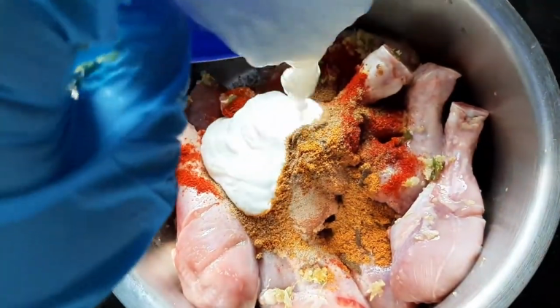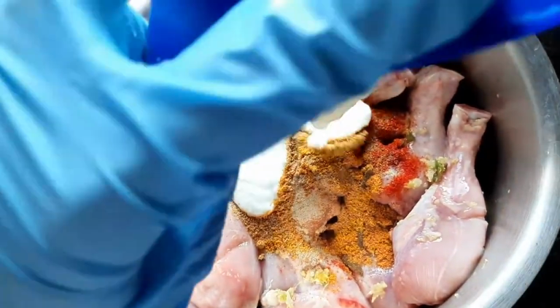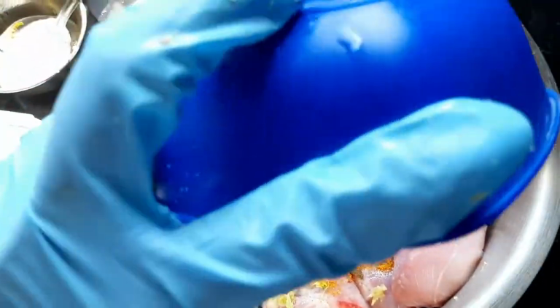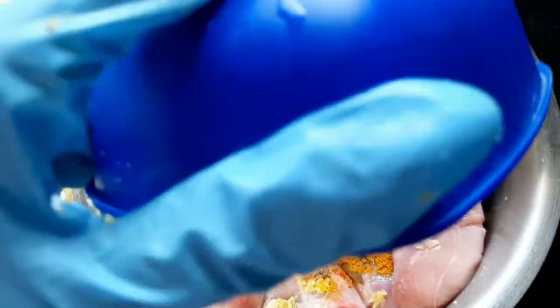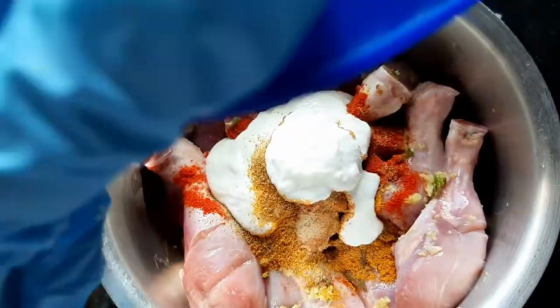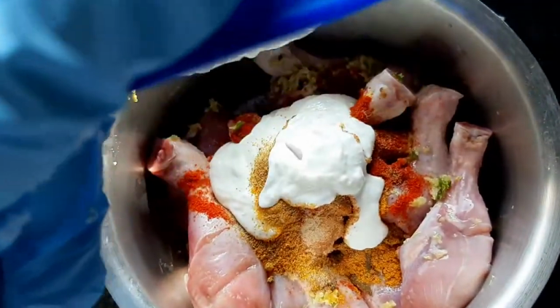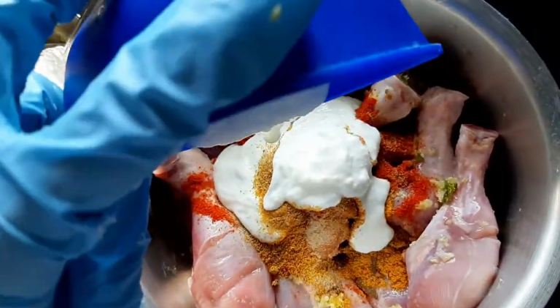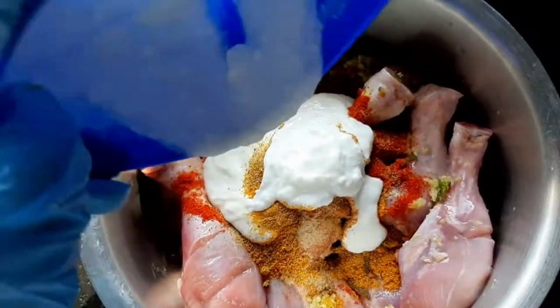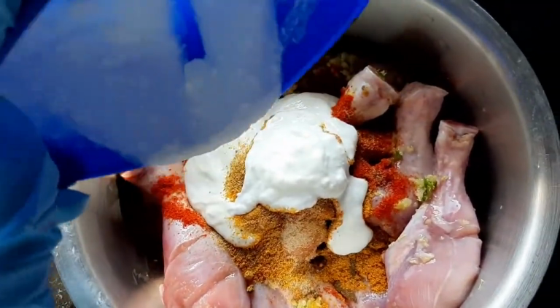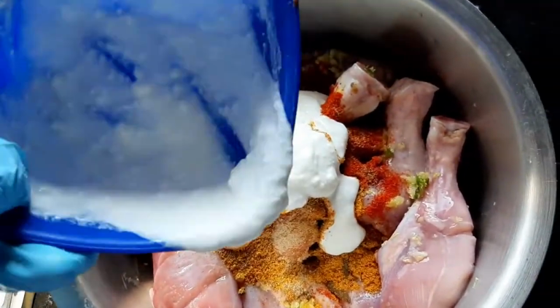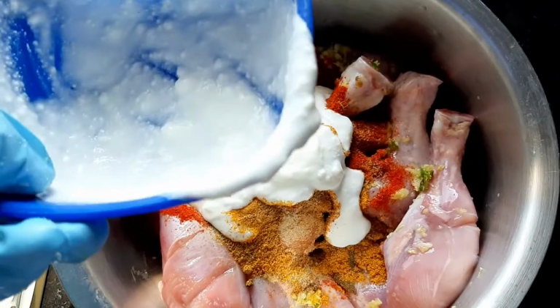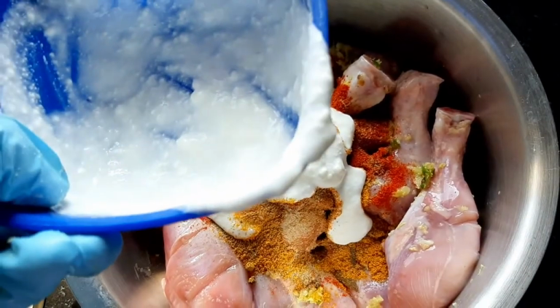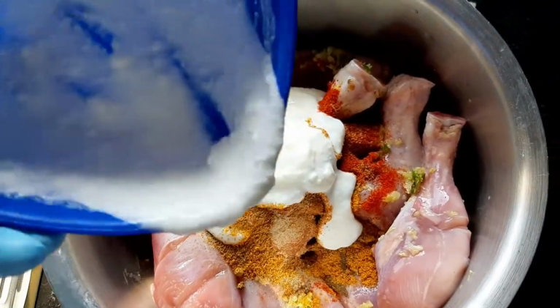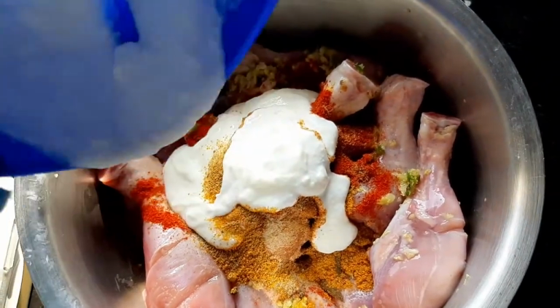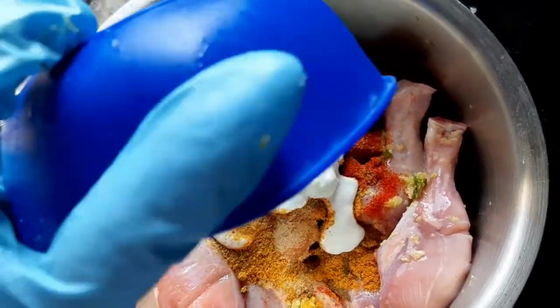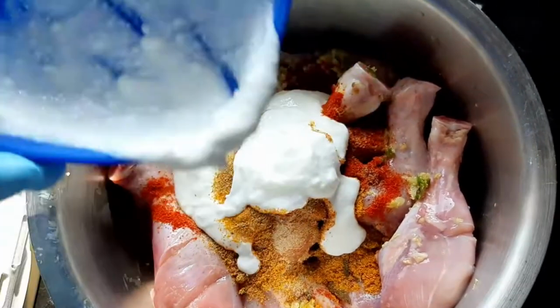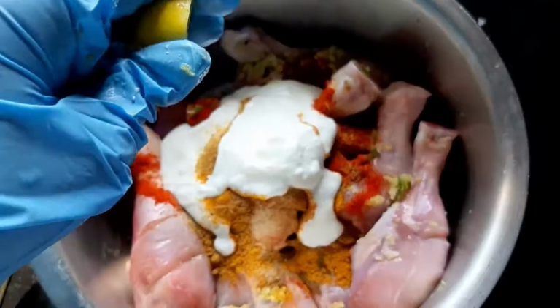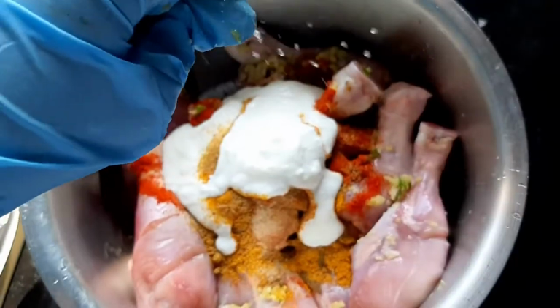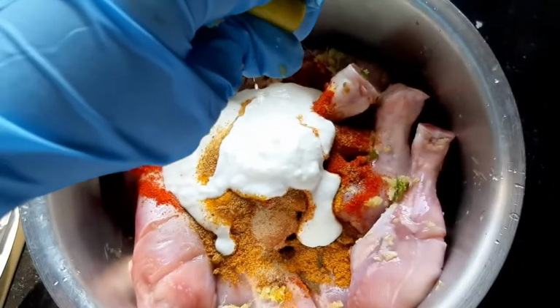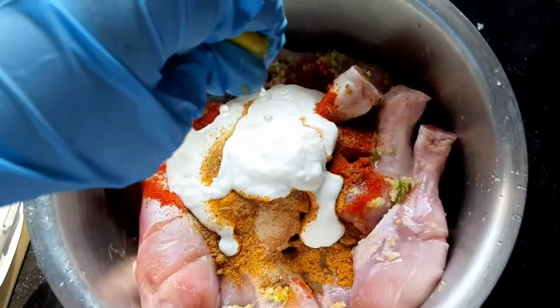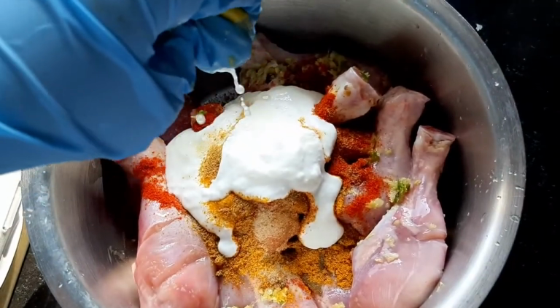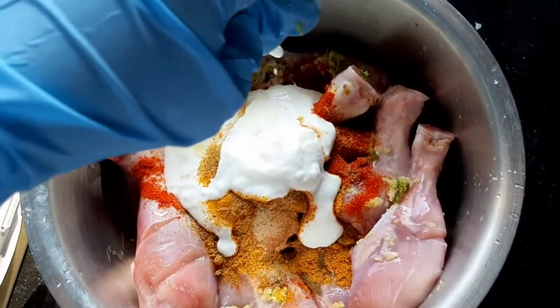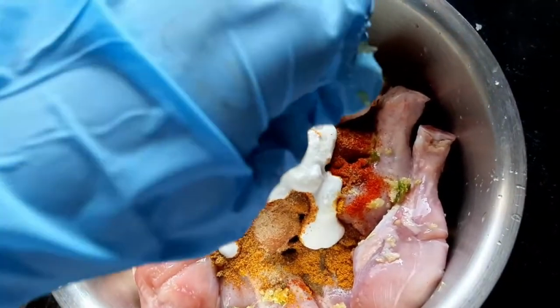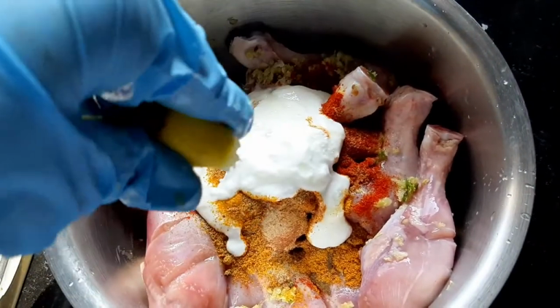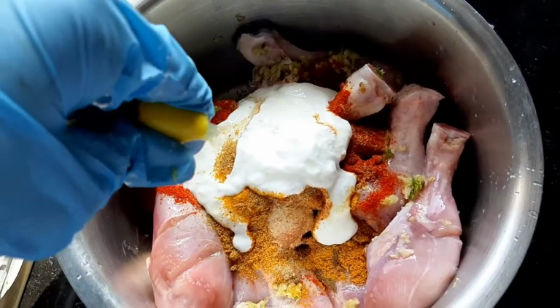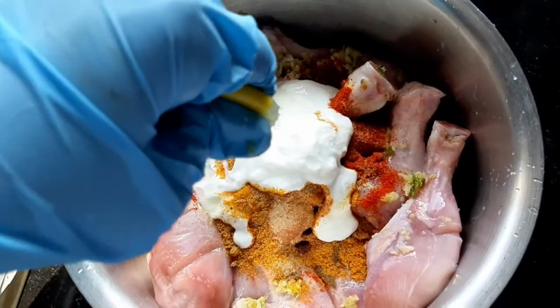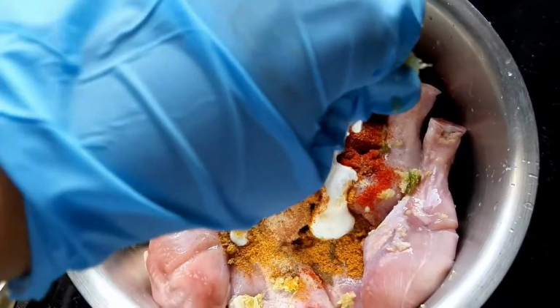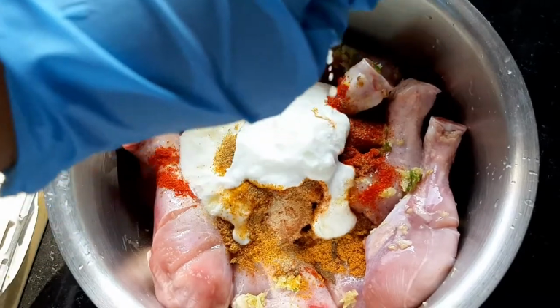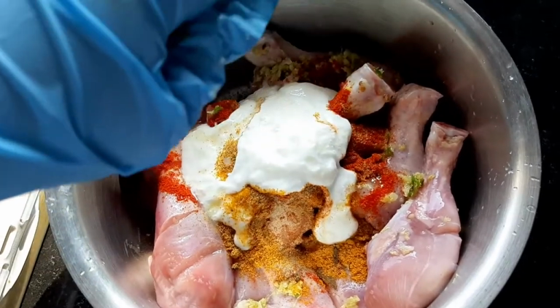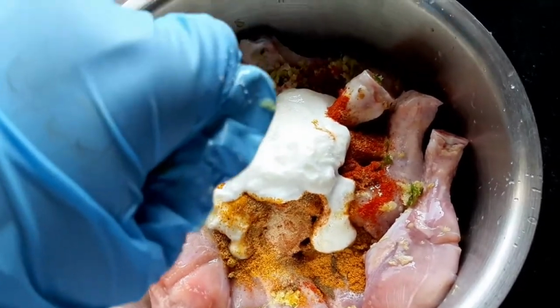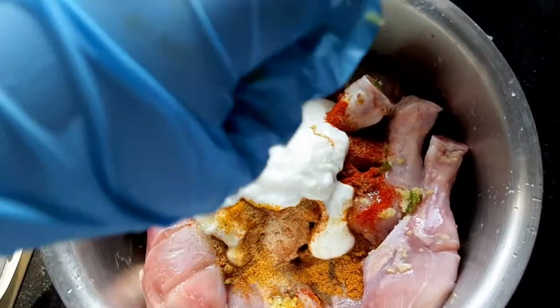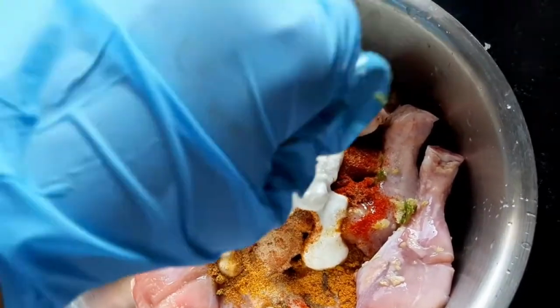Then of course, the plain yogurt, and then some lemon juice — freshly squeezed lemon. I use one.